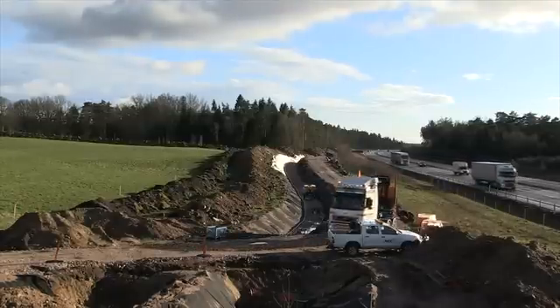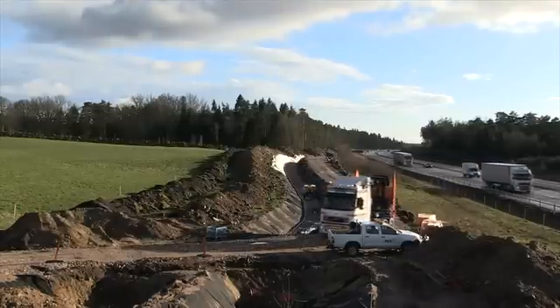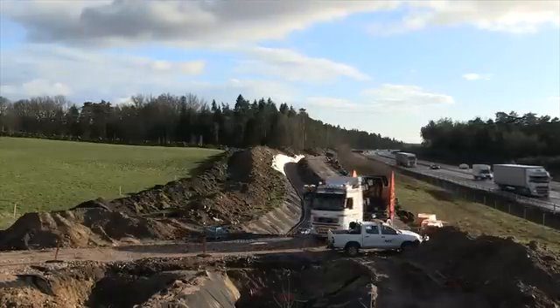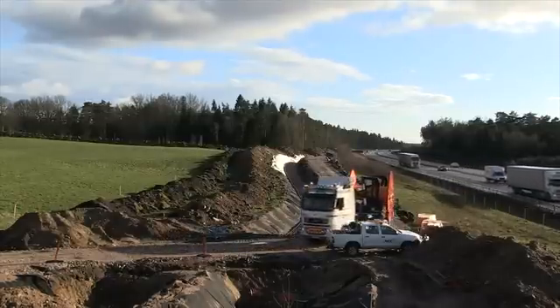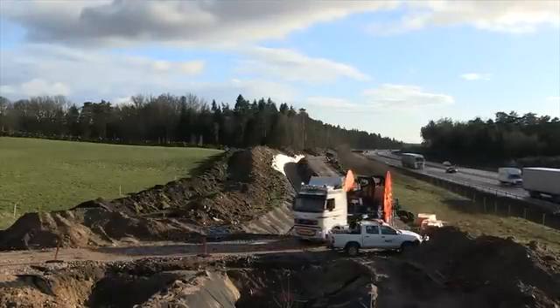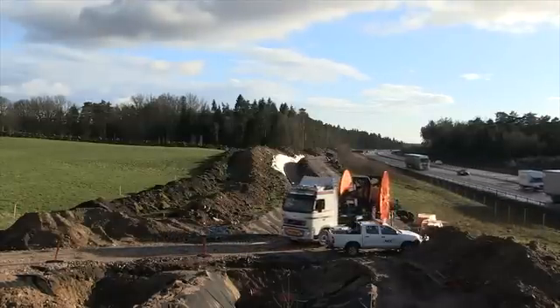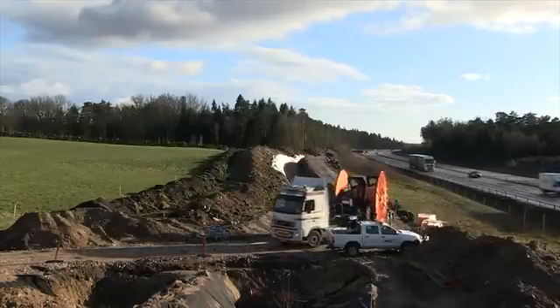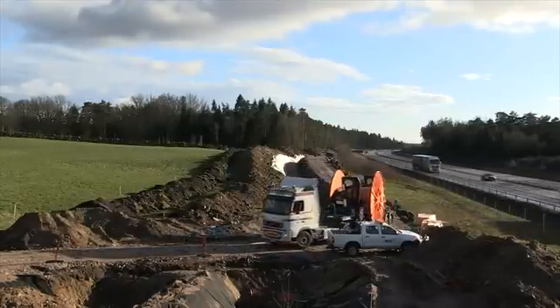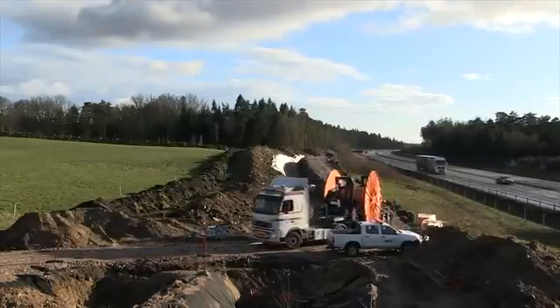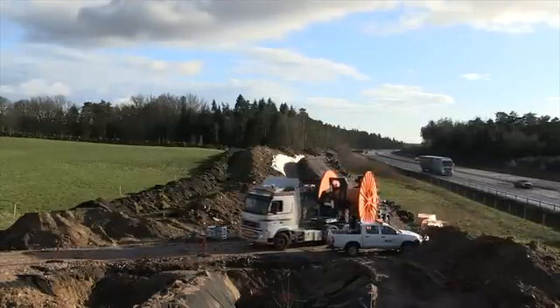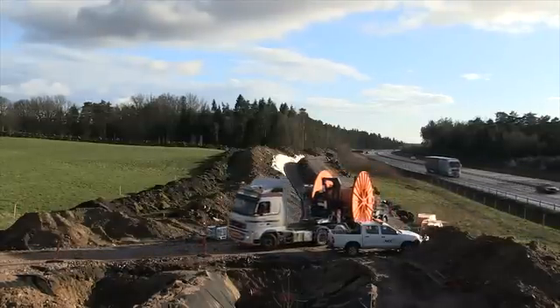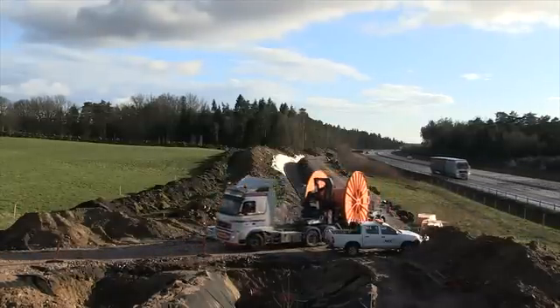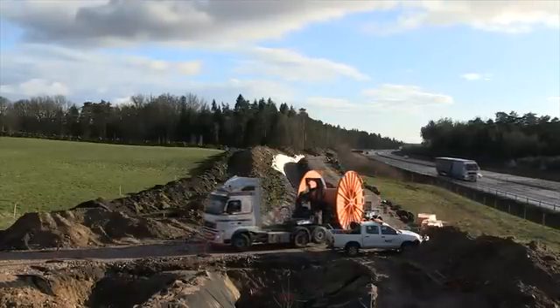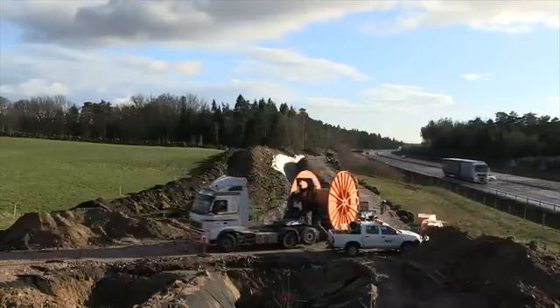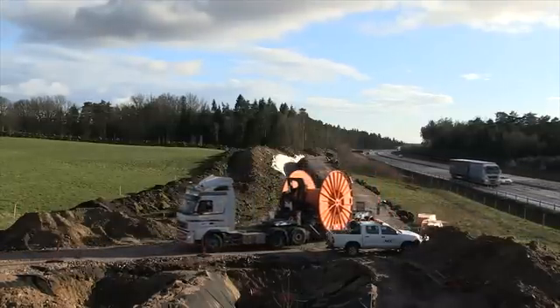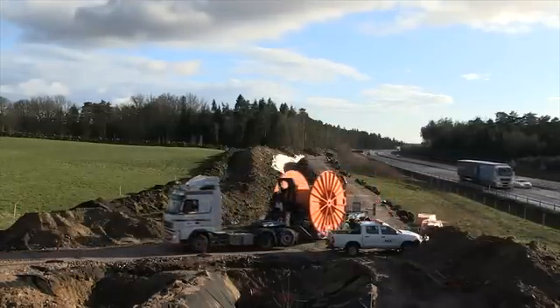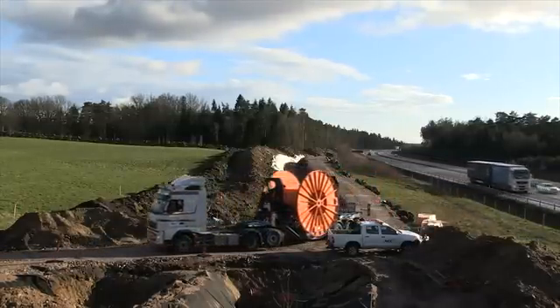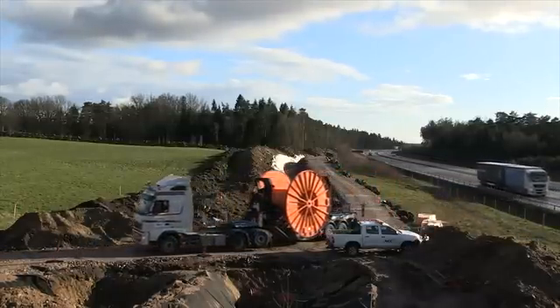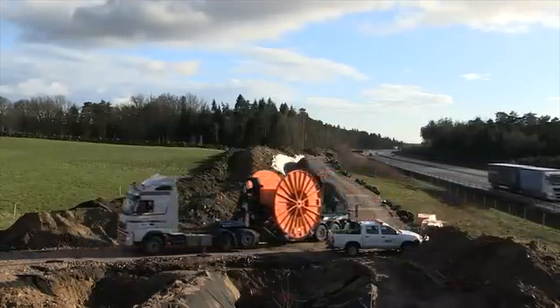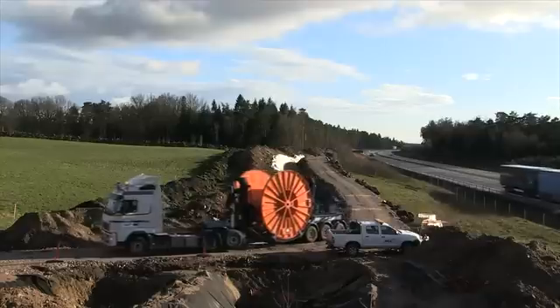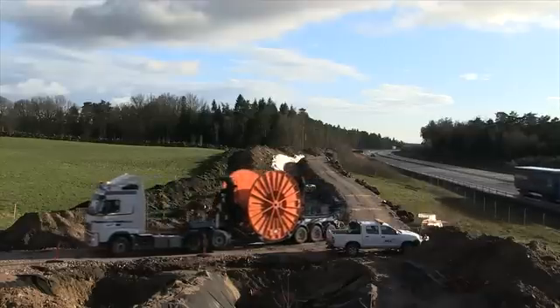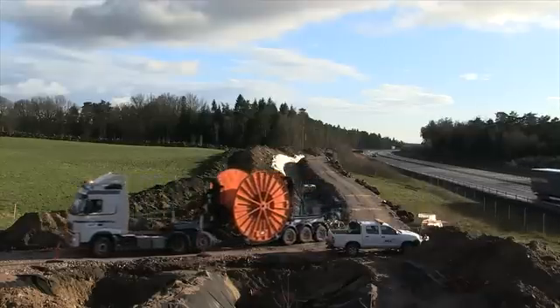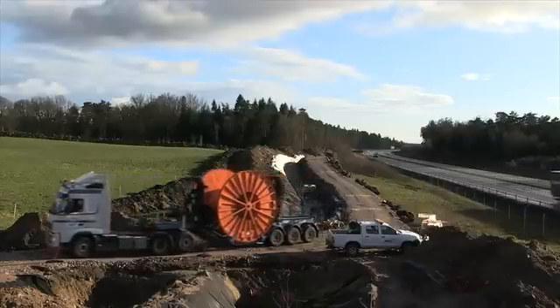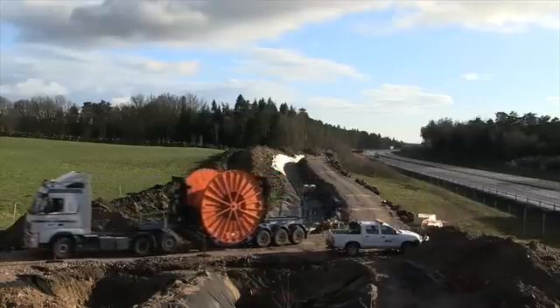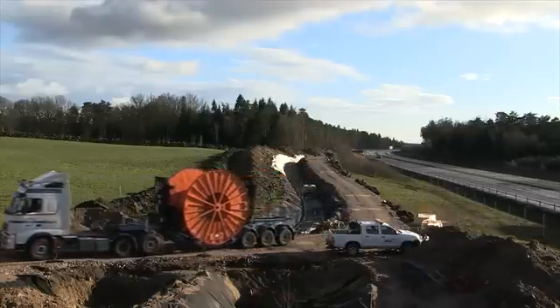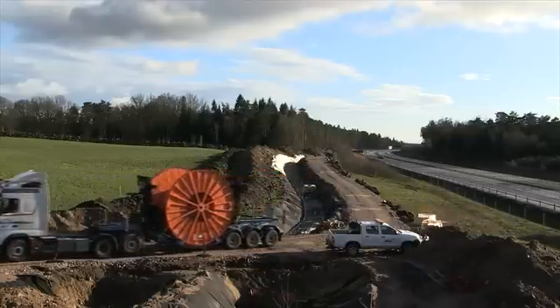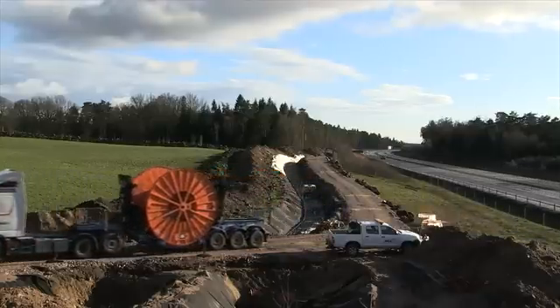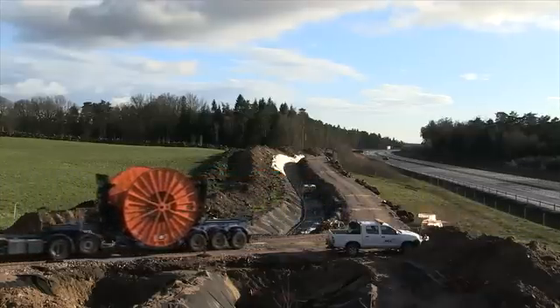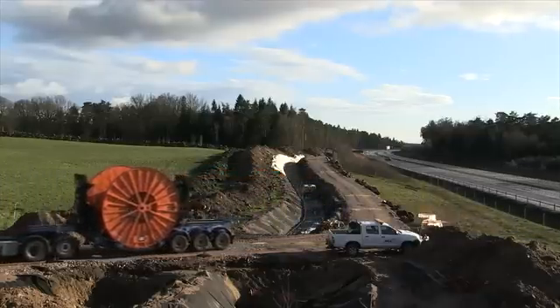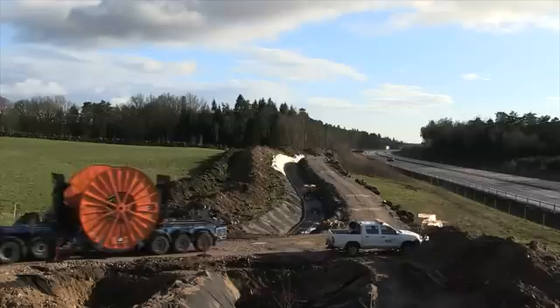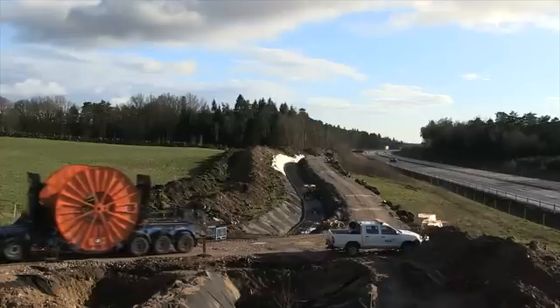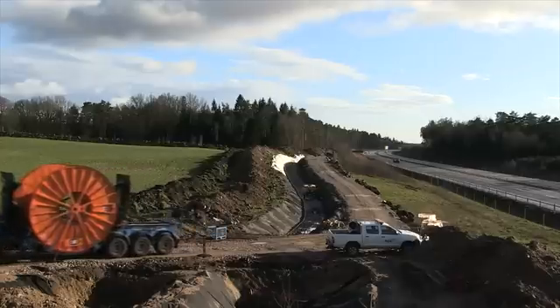Land availability, road building, excavation and cable installation were all handled simultaneously in order to keep to the time schedule.